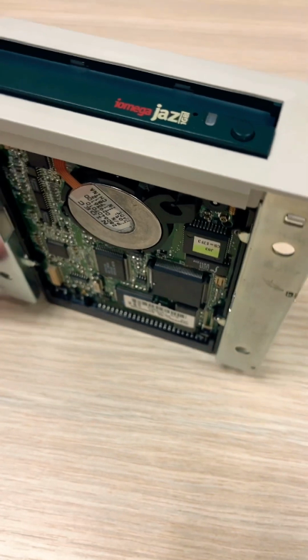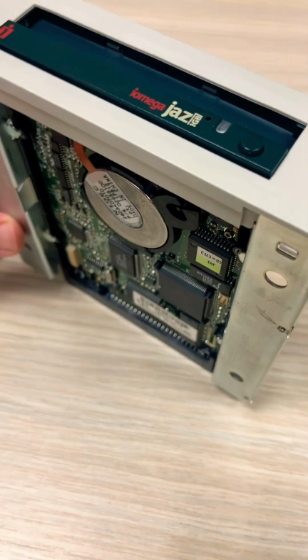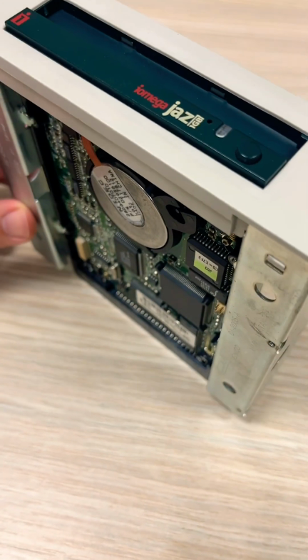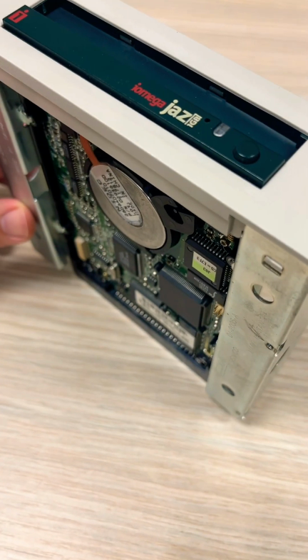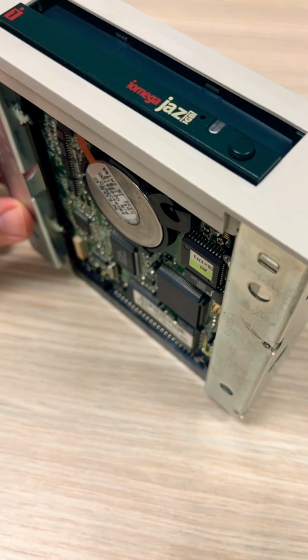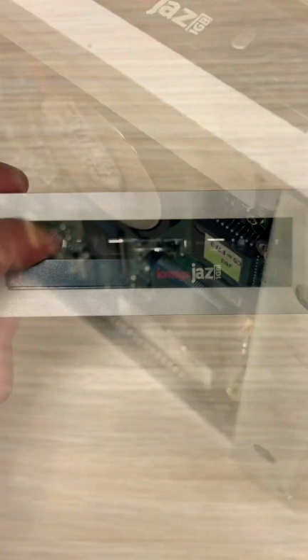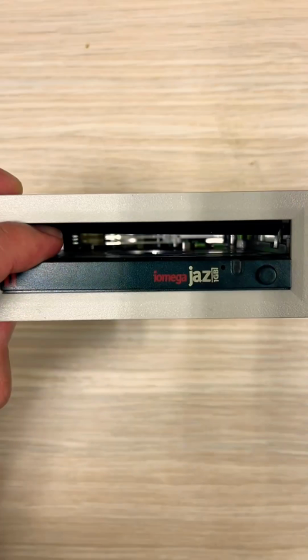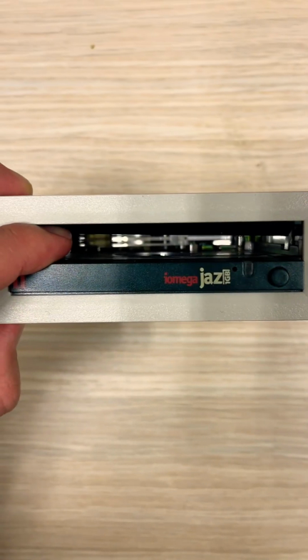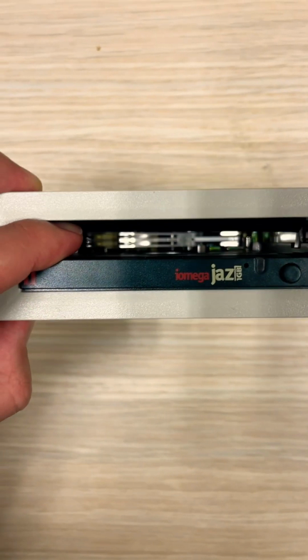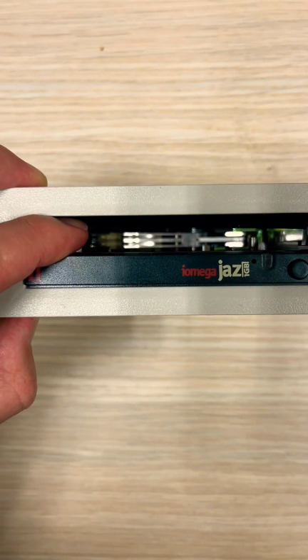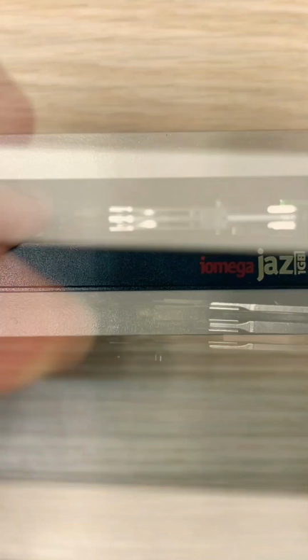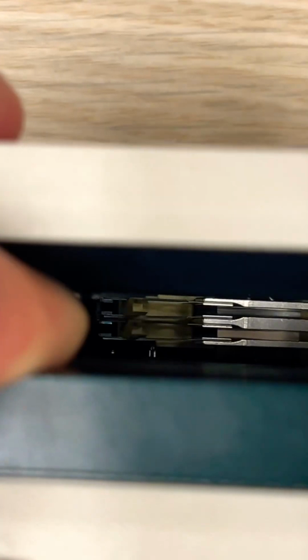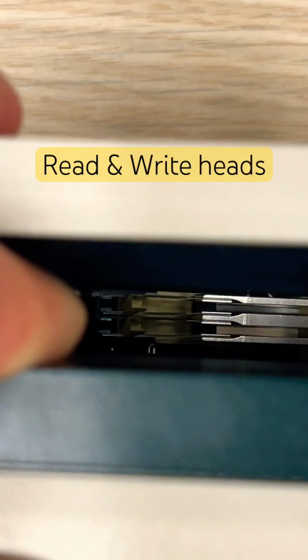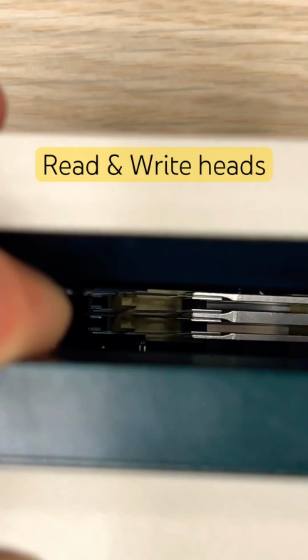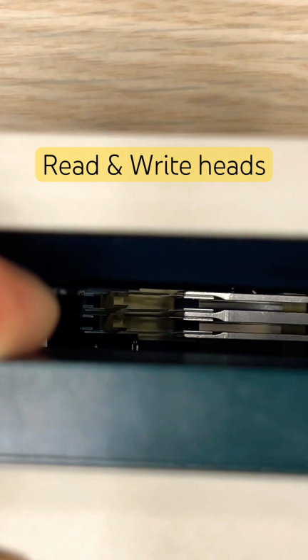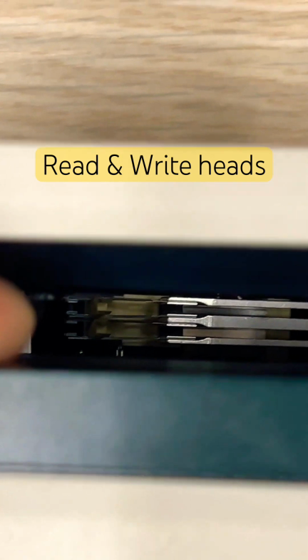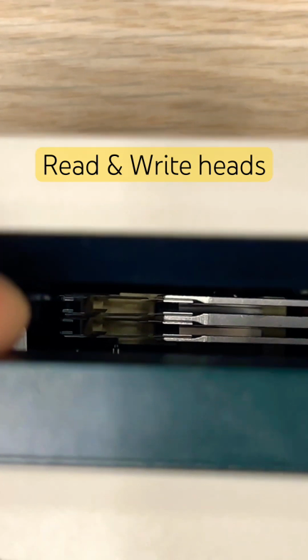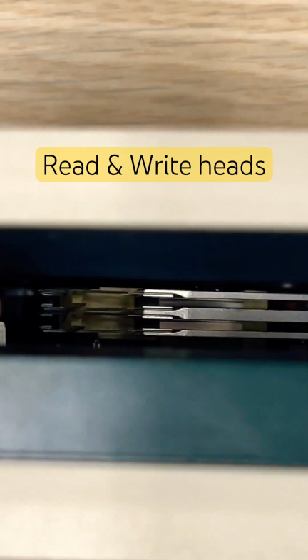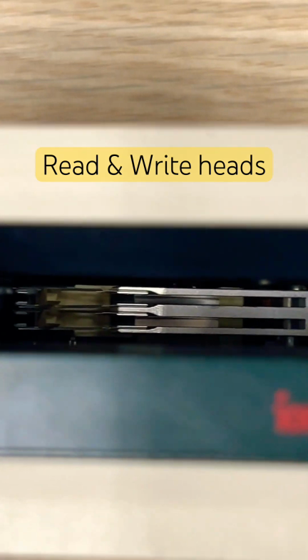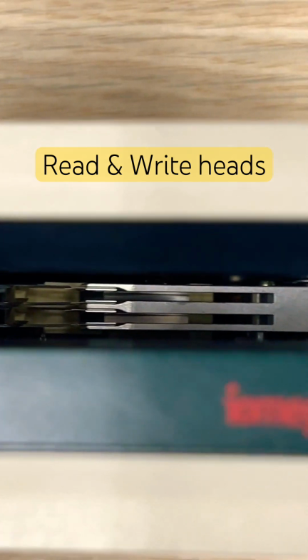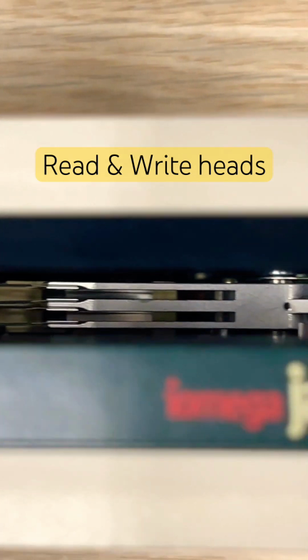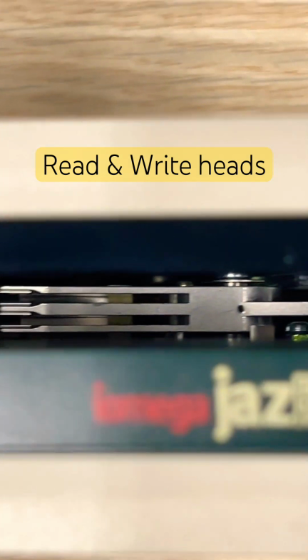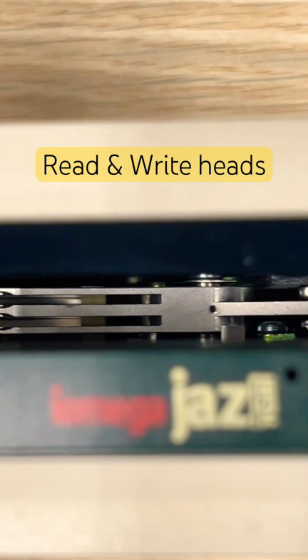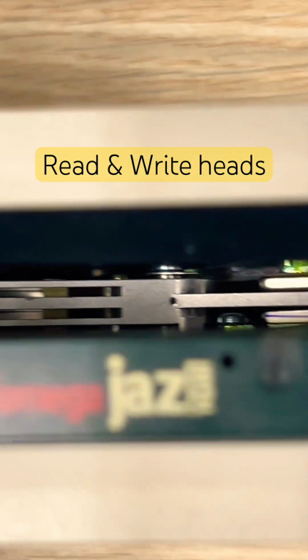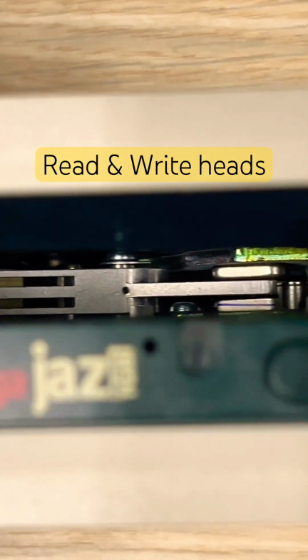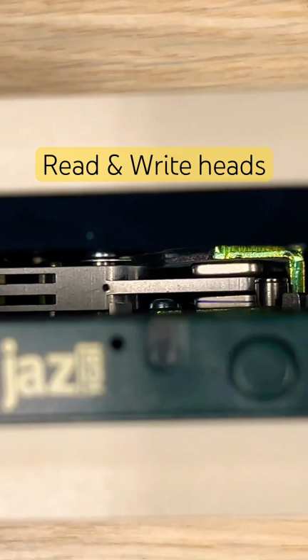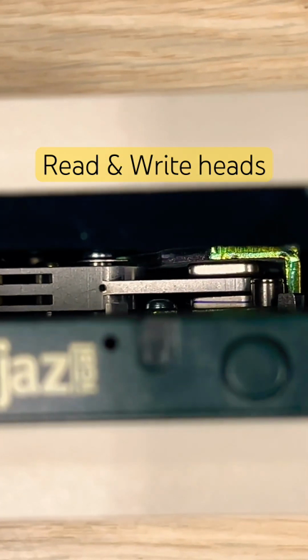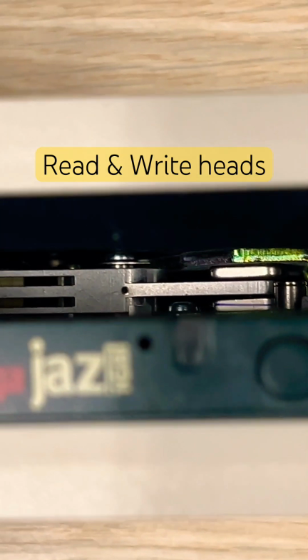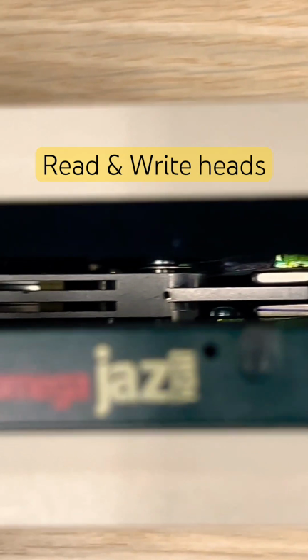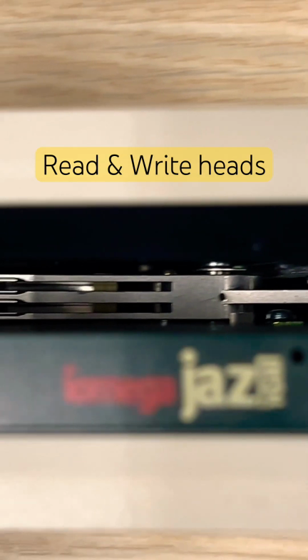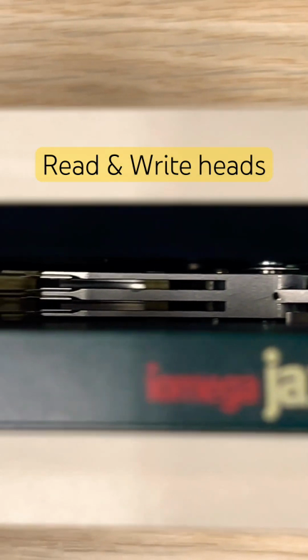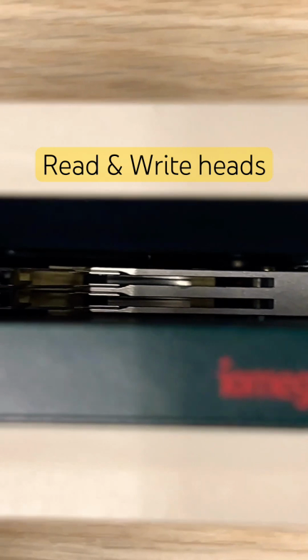This is an Iomega JAZ device. This device is designed to read and write JAZ disks.